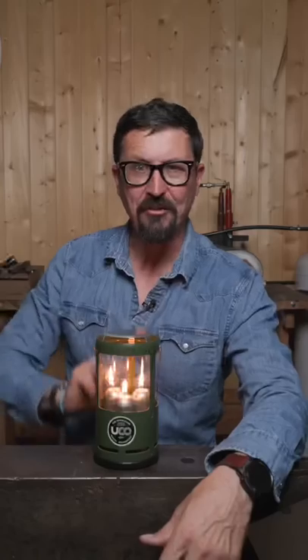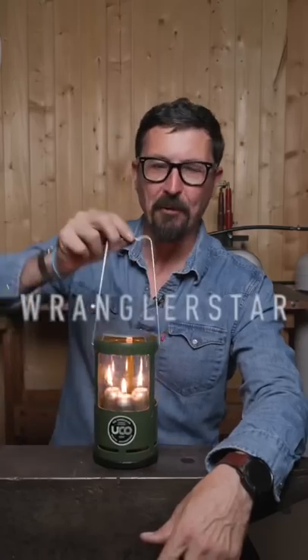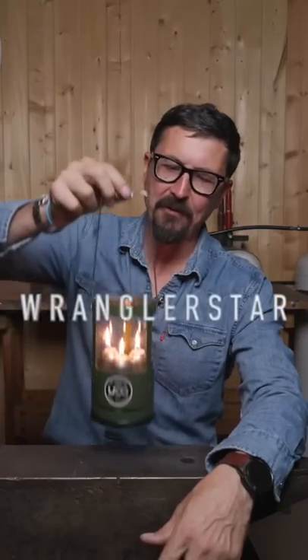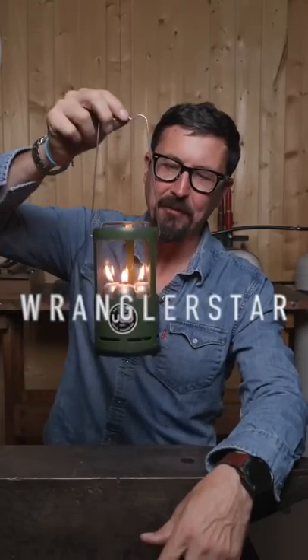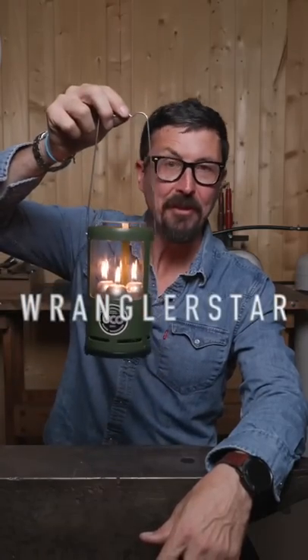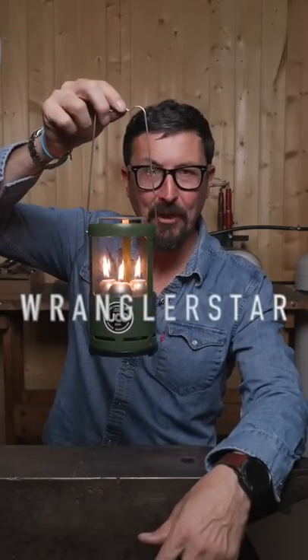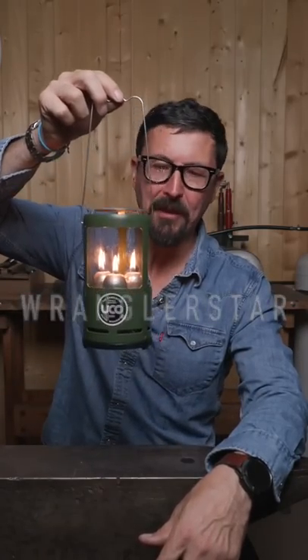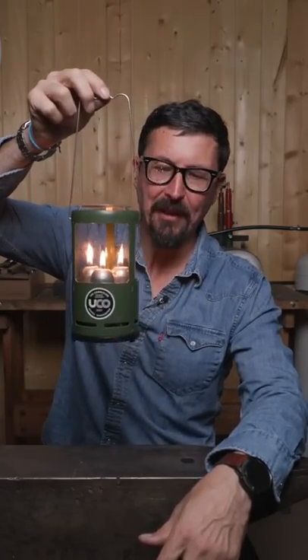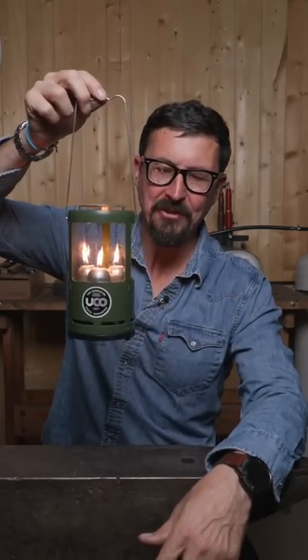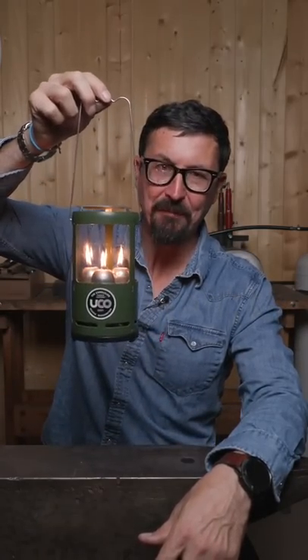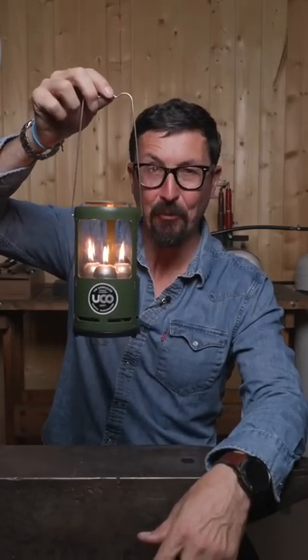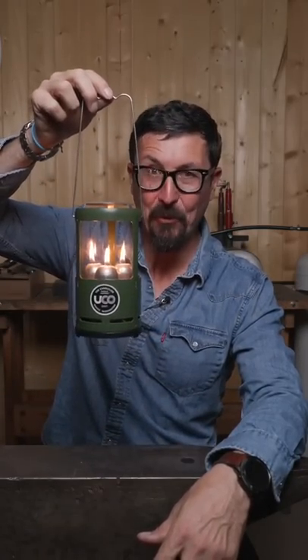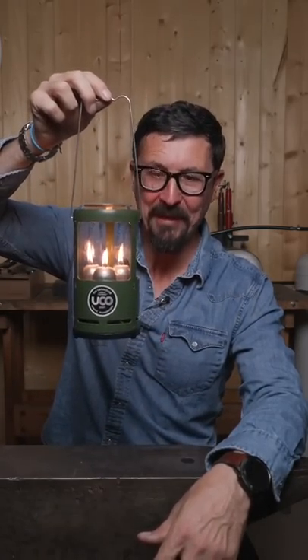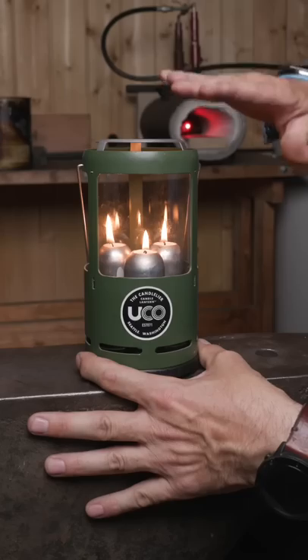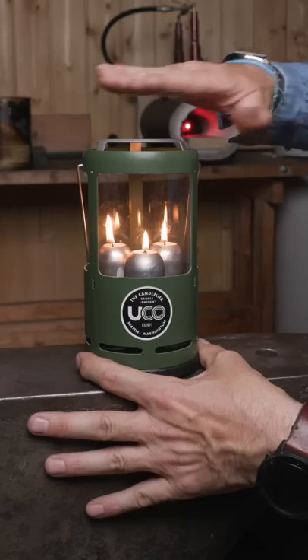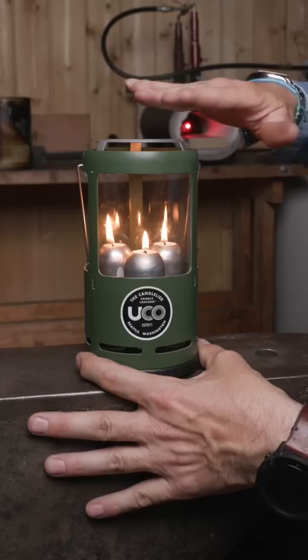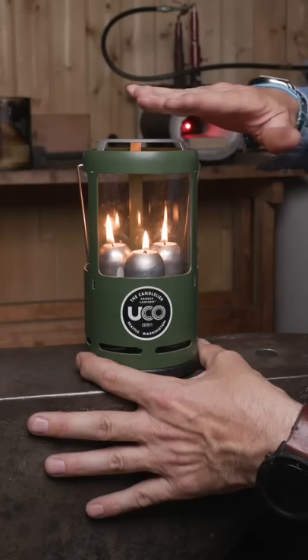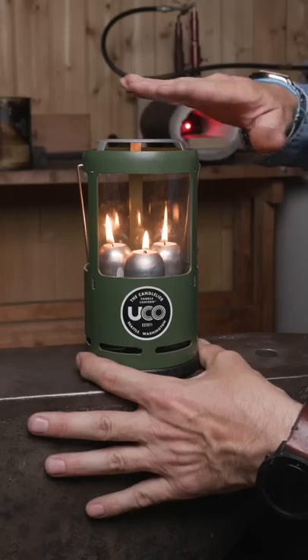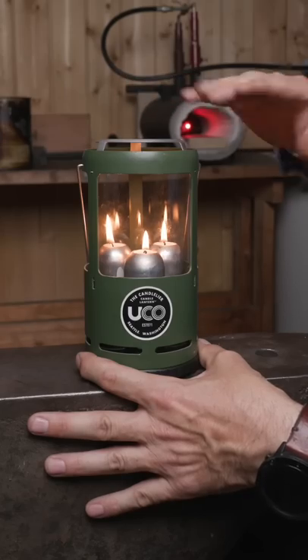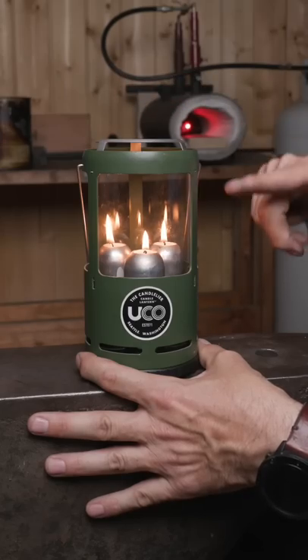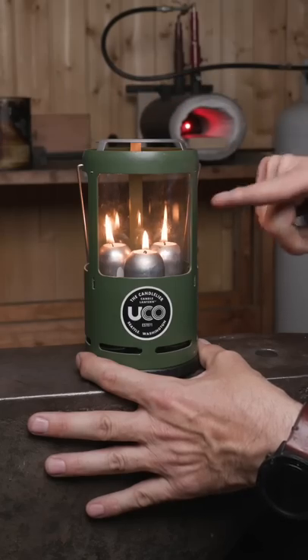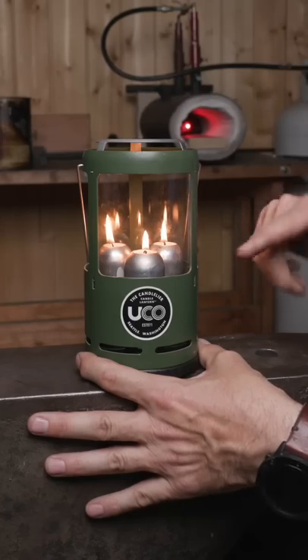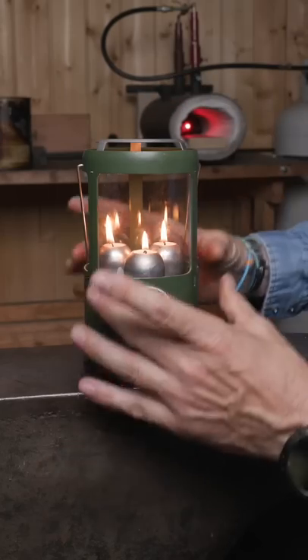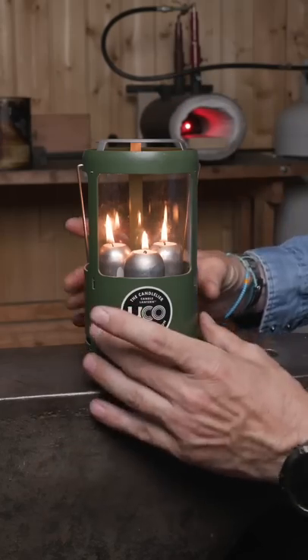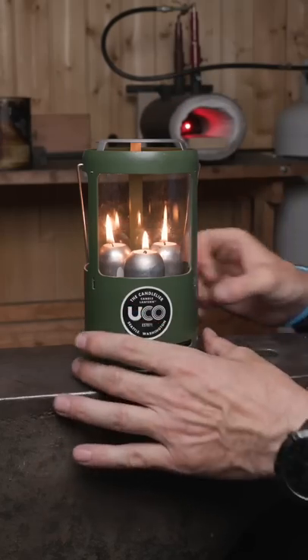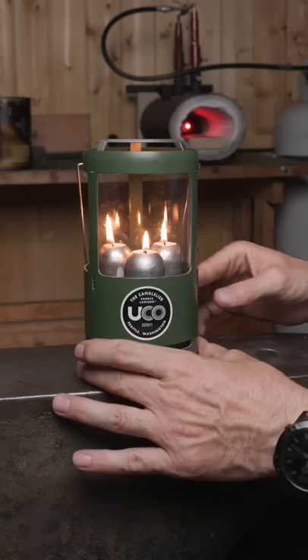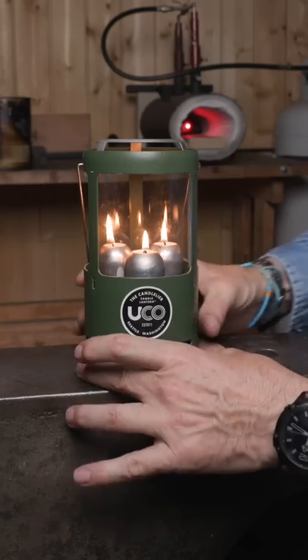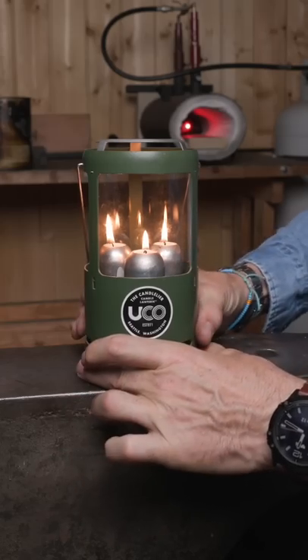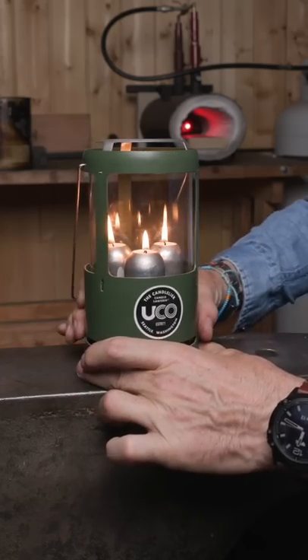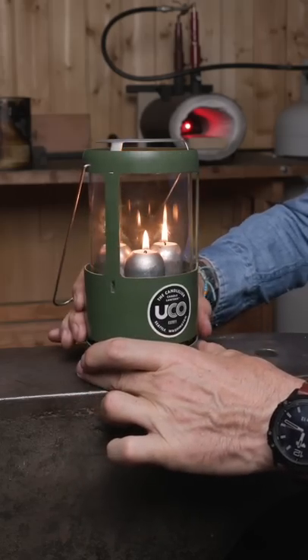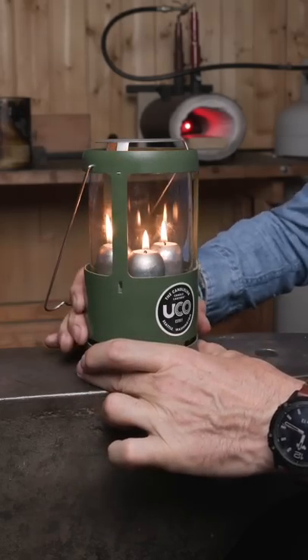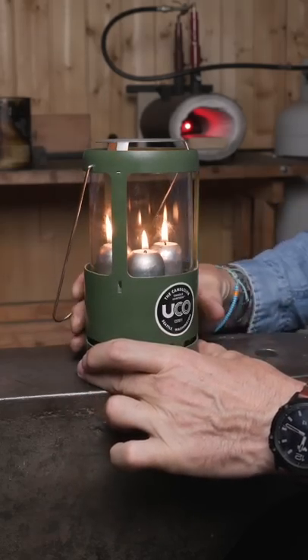This nine-hour candle lantern made by the UCO company of Seattle, Washington, is a really cool bit of kit. What you have is a little cooktop here on the very top, a glass chimney, and an aluminum housing that covers the interesting part.